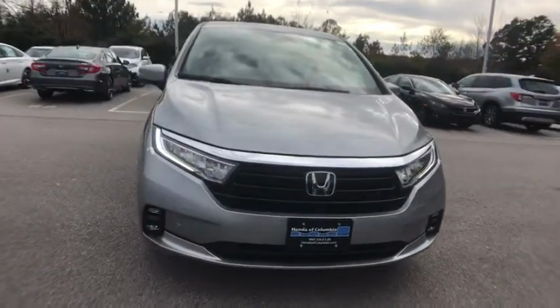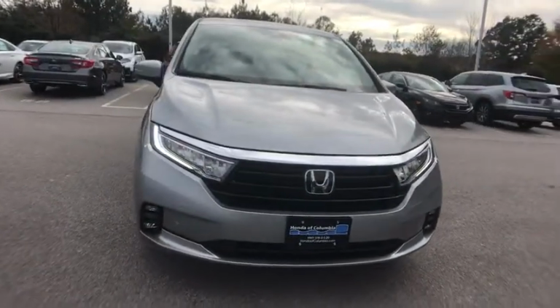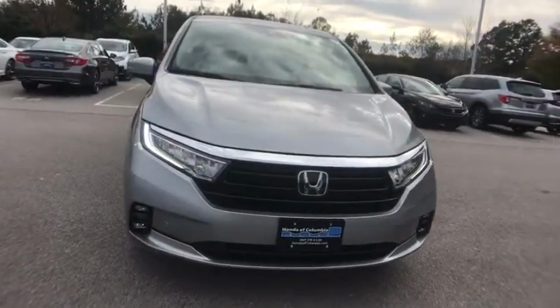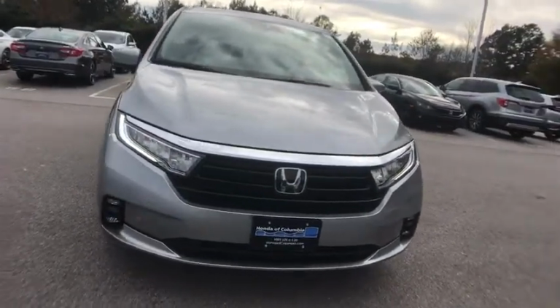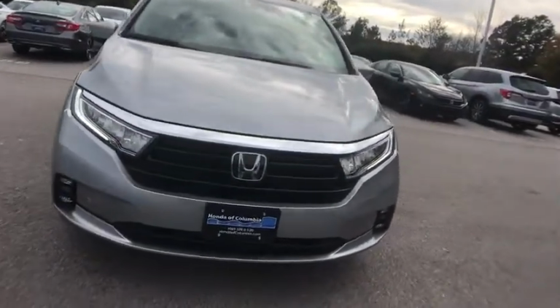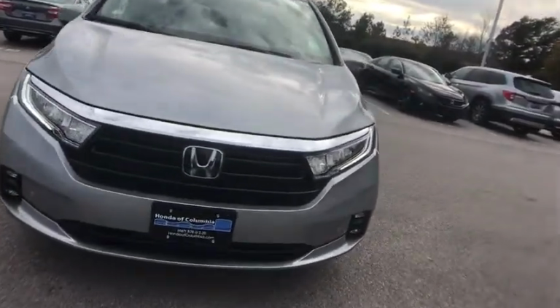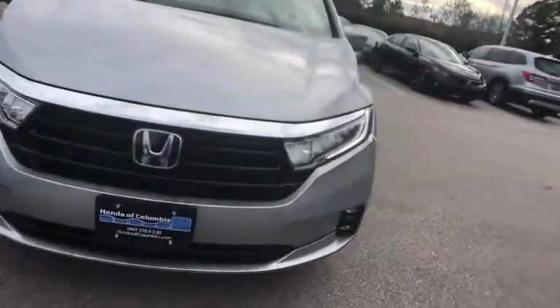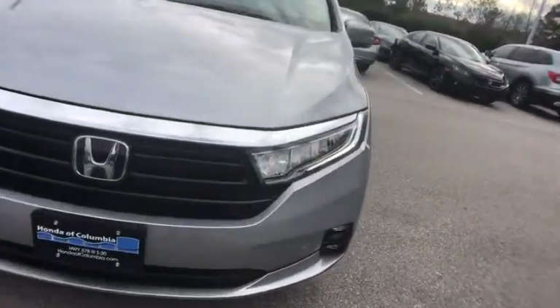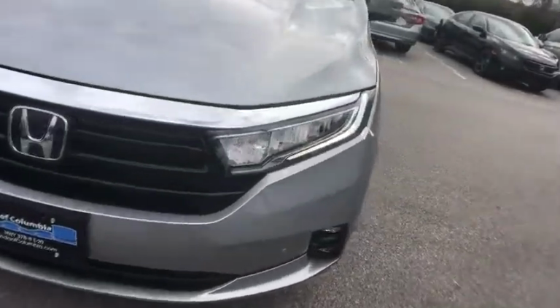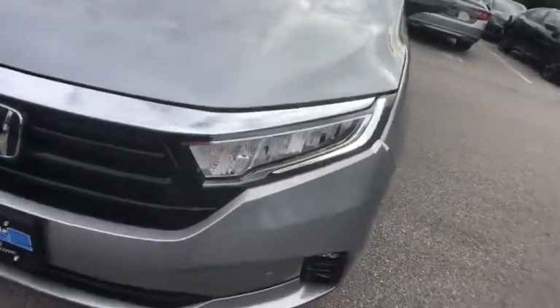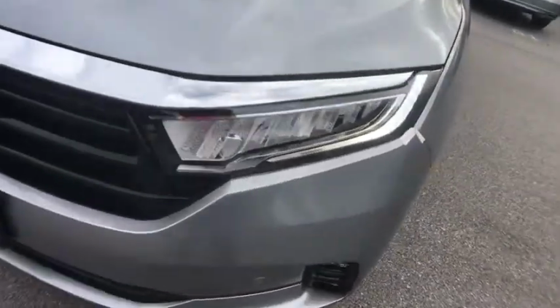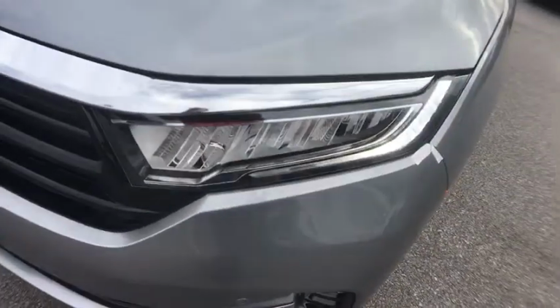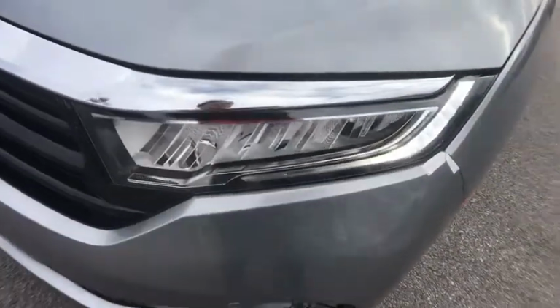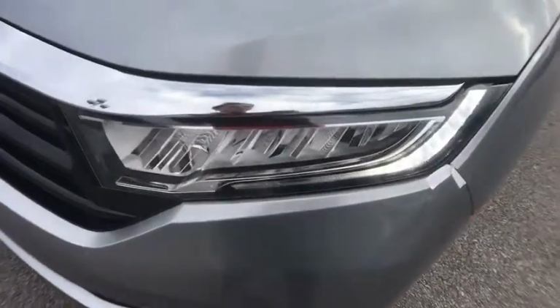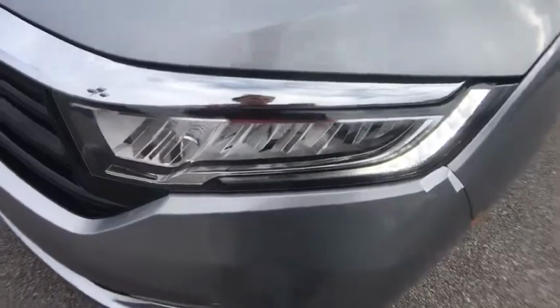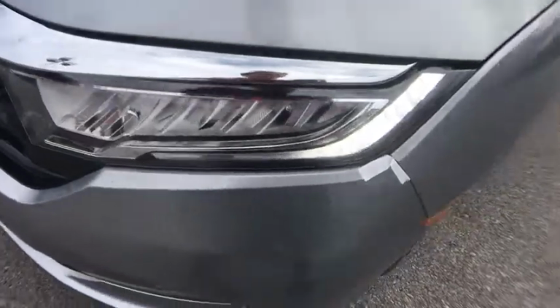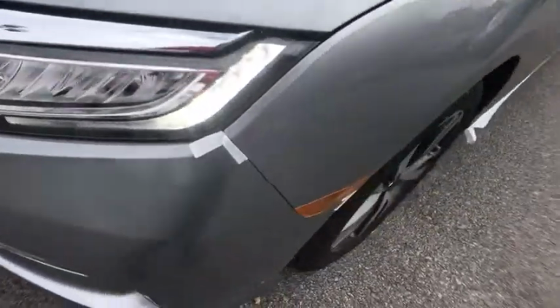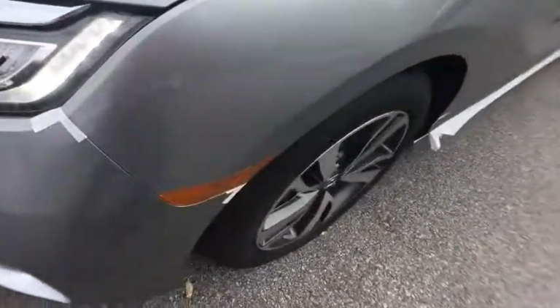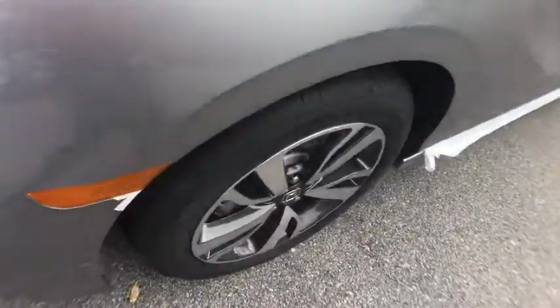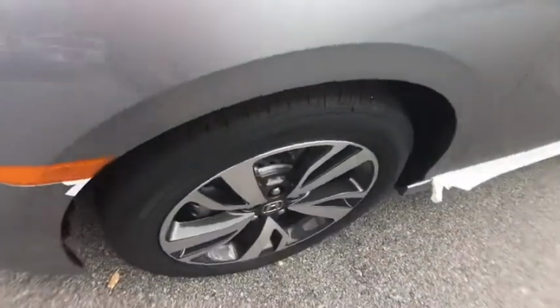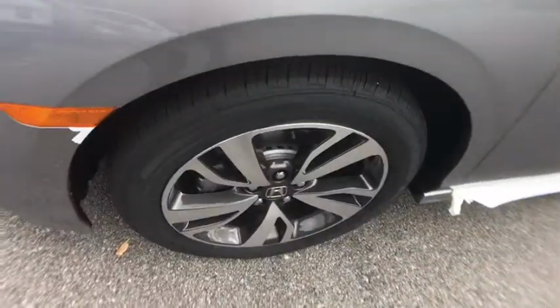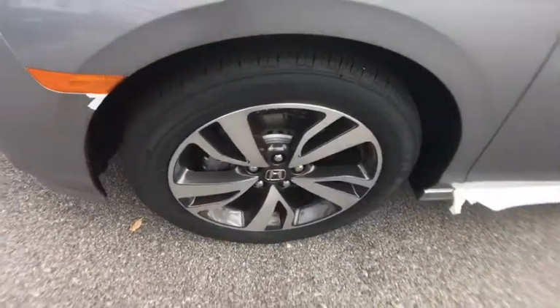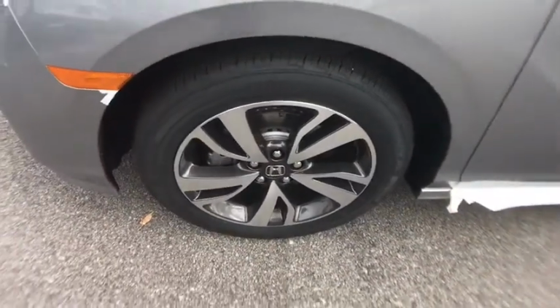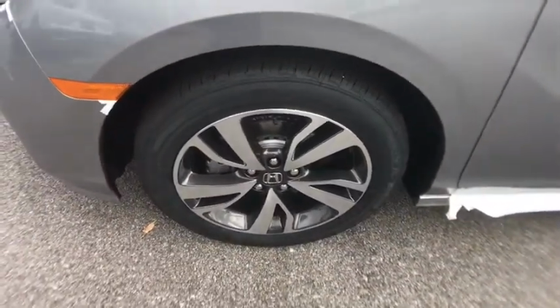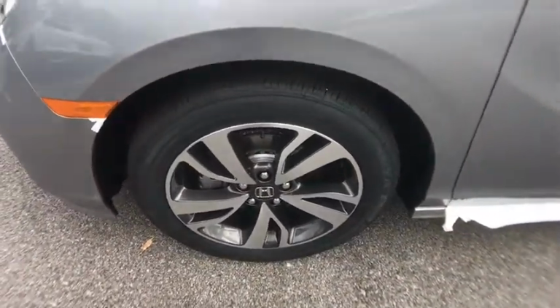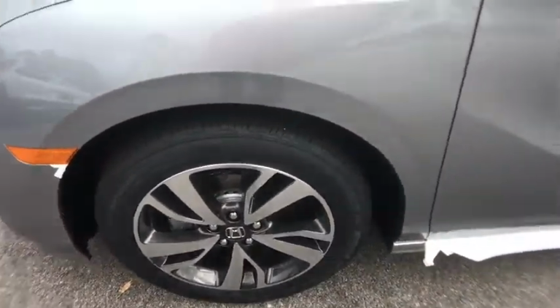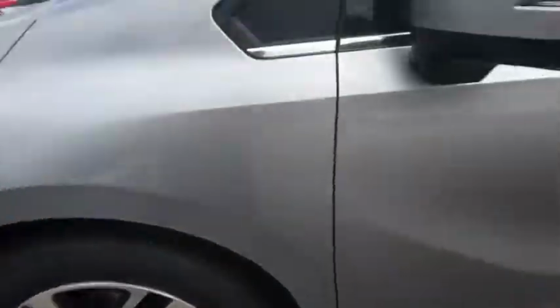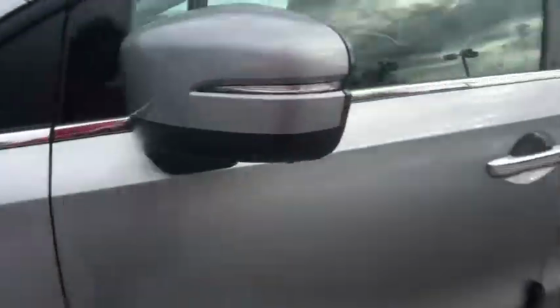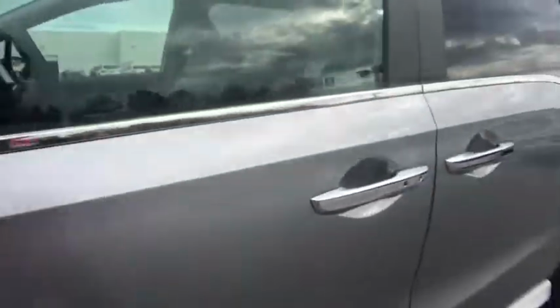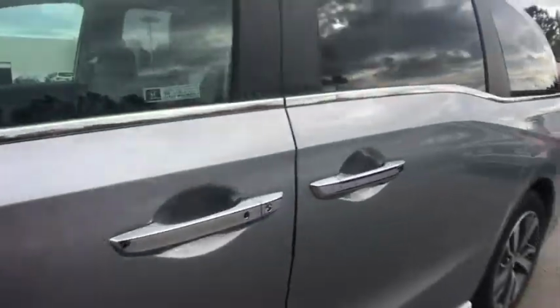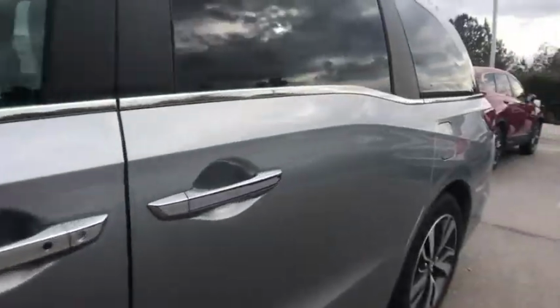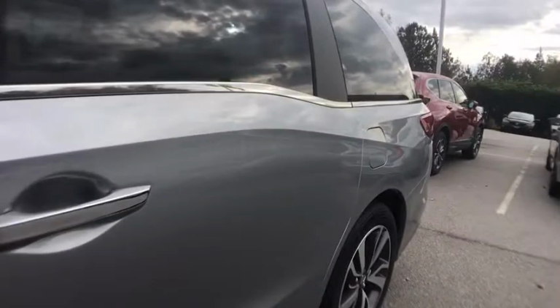Heated front seat, compass, trip computer, rear window defroster, security system, power windows, tachometer, brake assist, remote keyless entry.